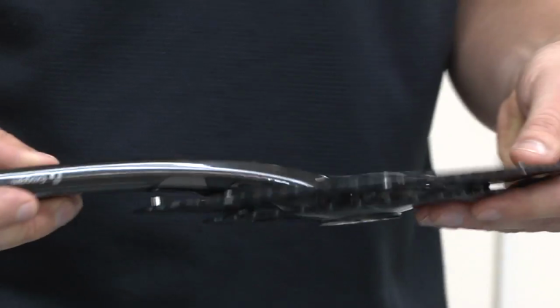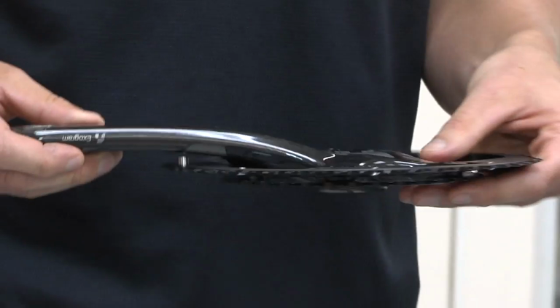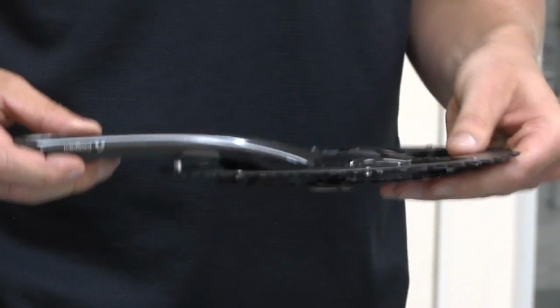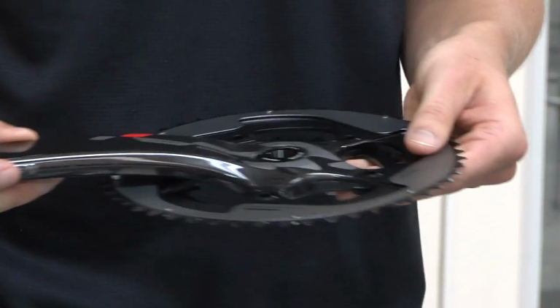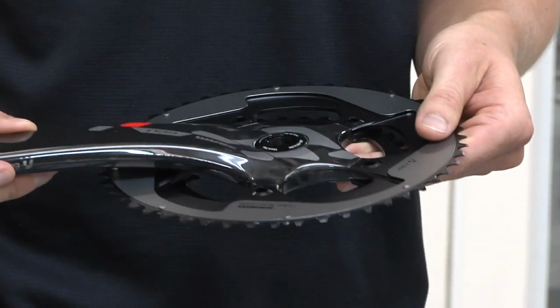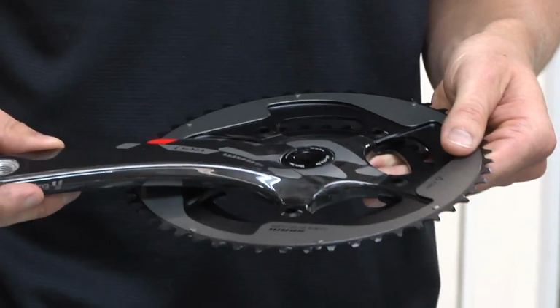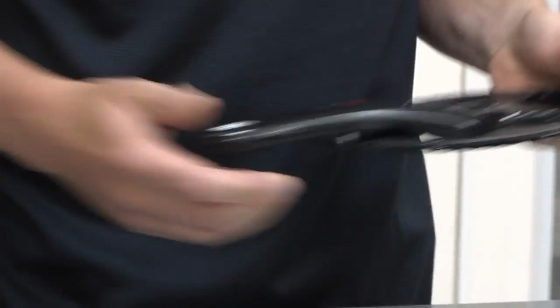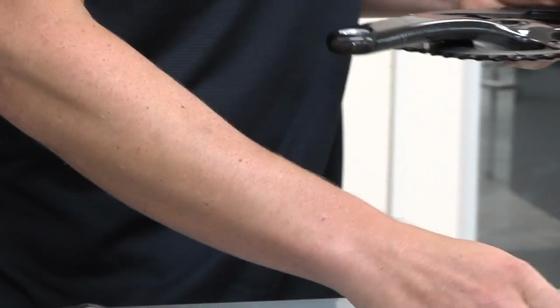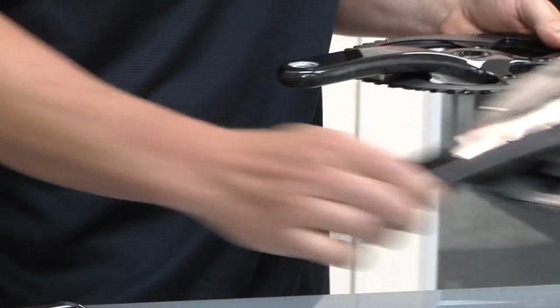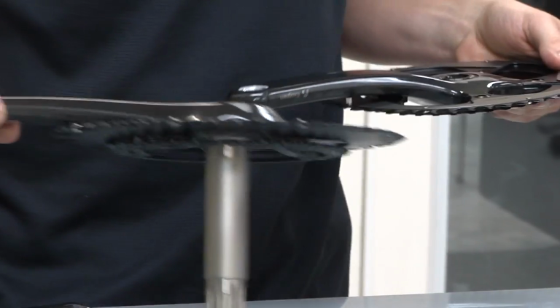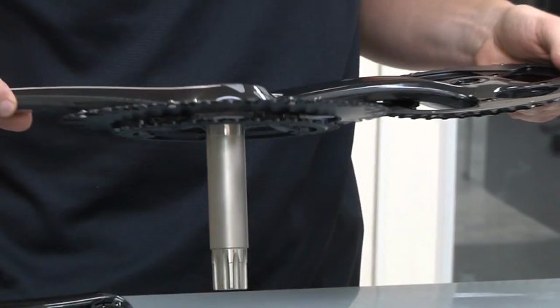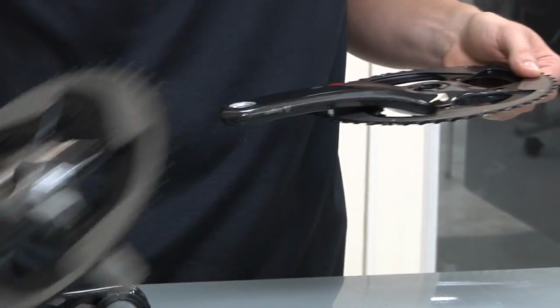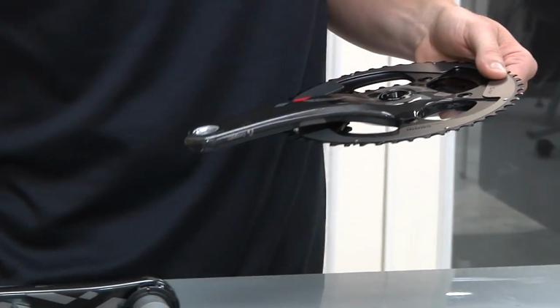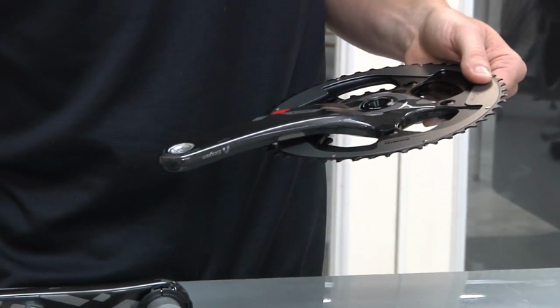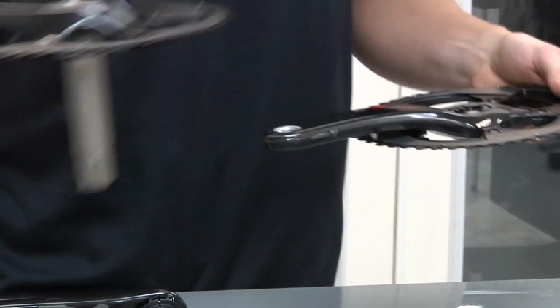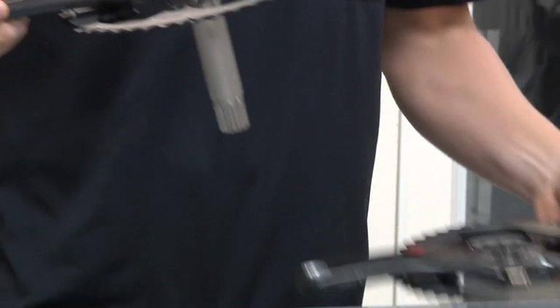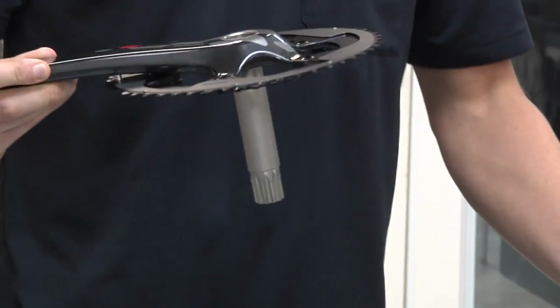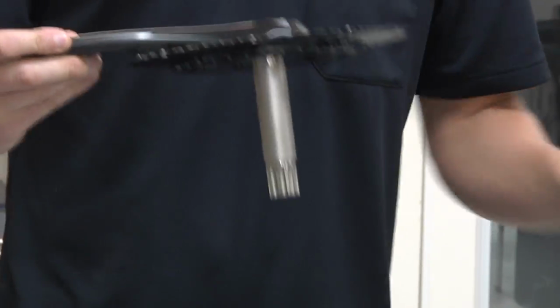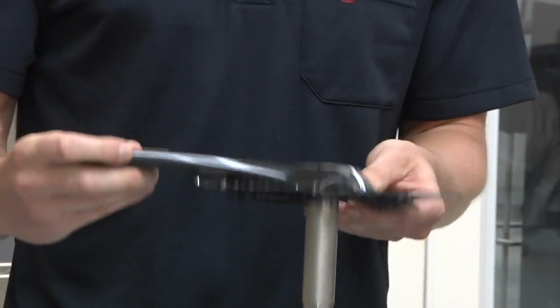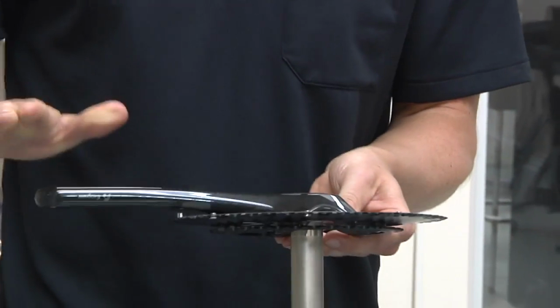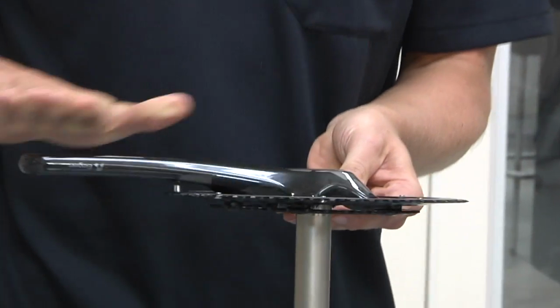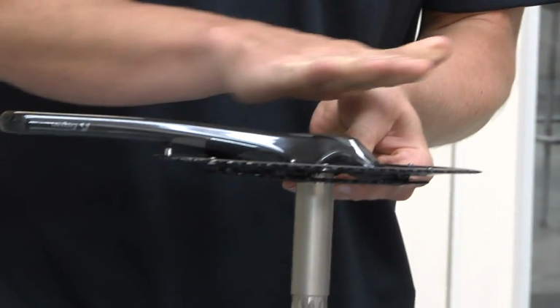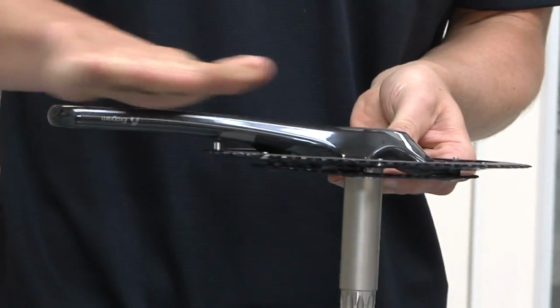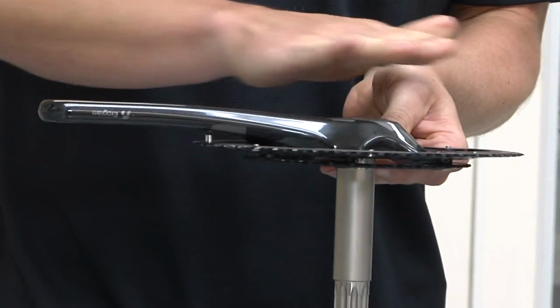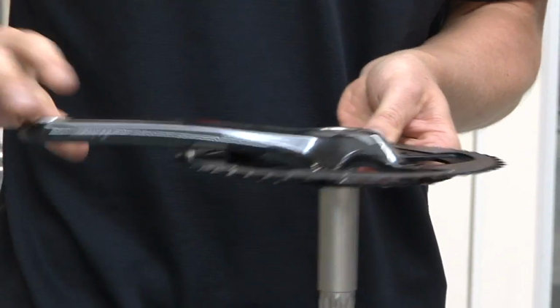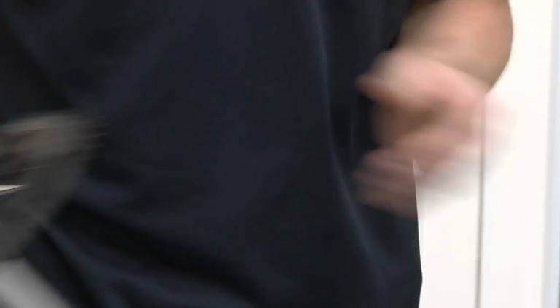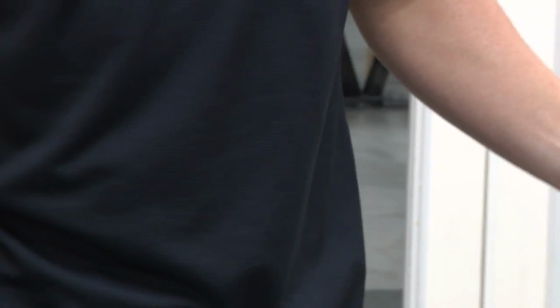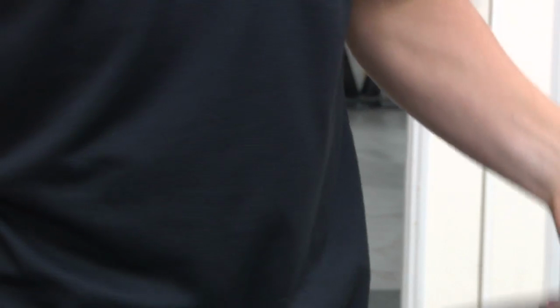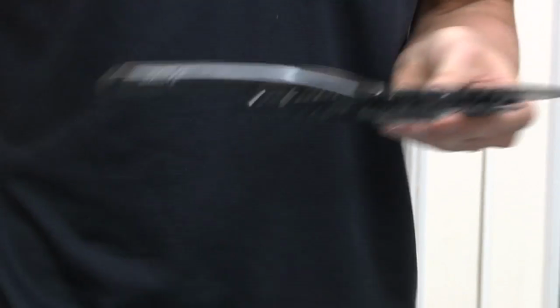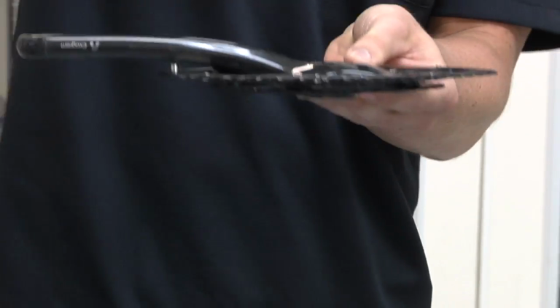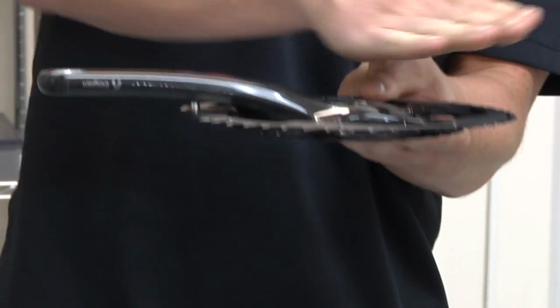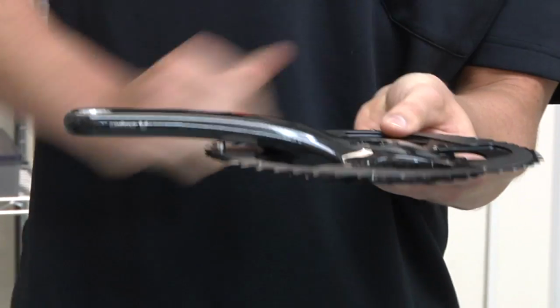Another thing to talk about is the difference between the BB30 arm that you see here and the GXP arm. You'll notice that the GXP arm is kind of flatter here, and then with BB30 it takes a dive down.